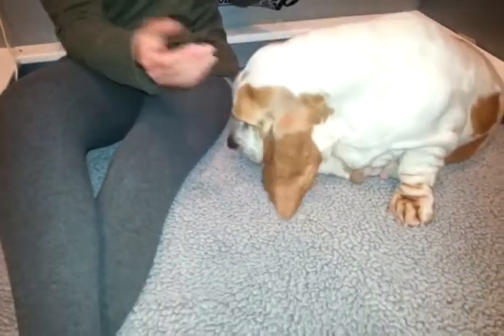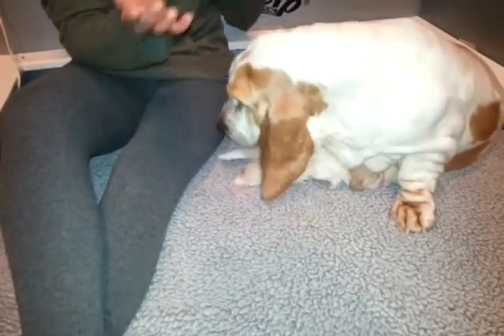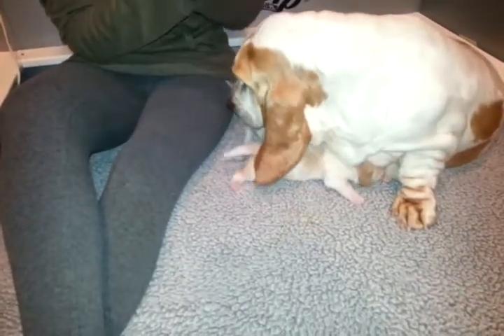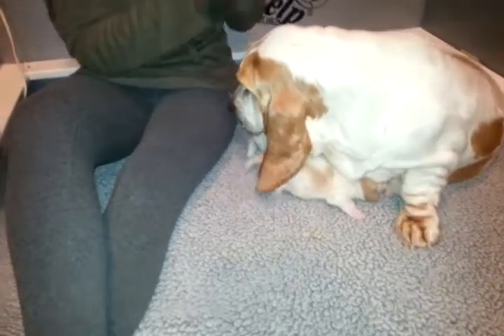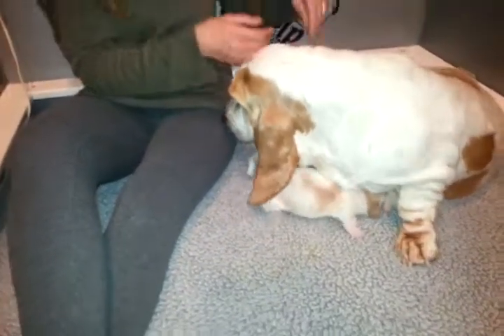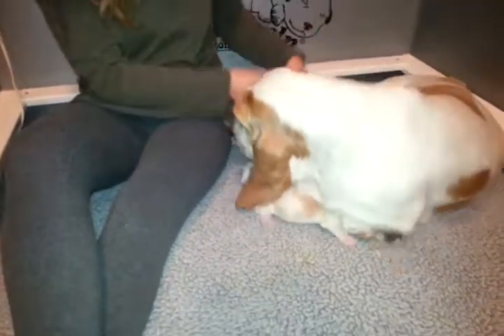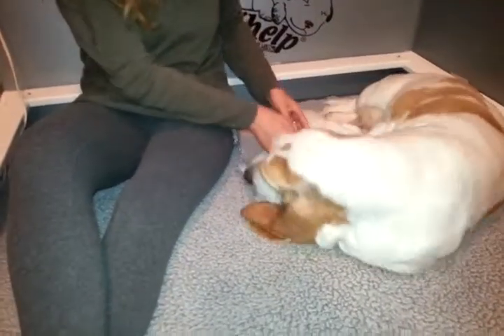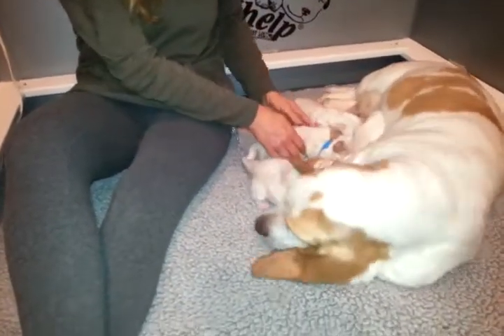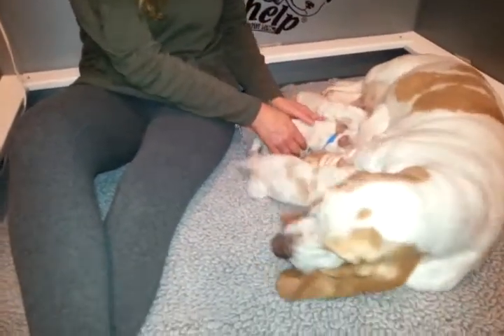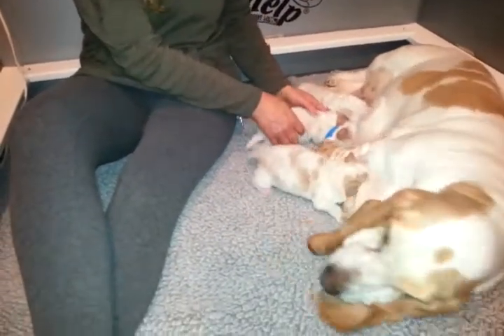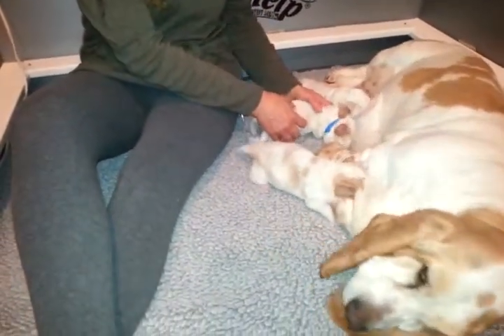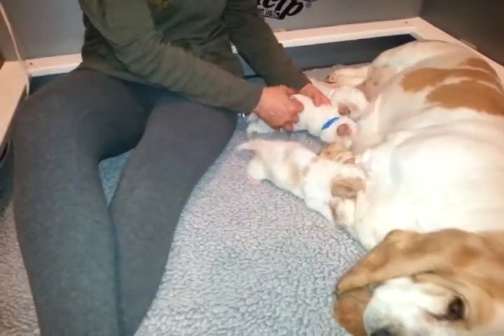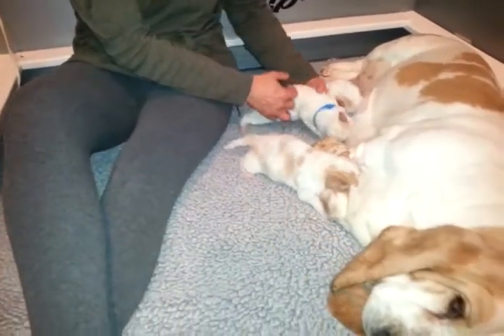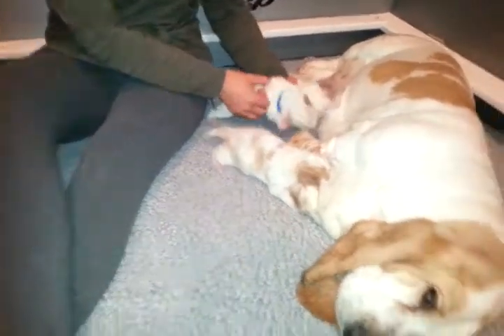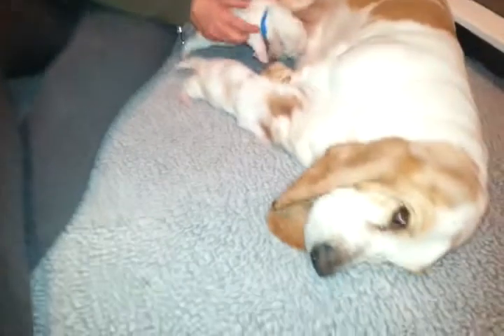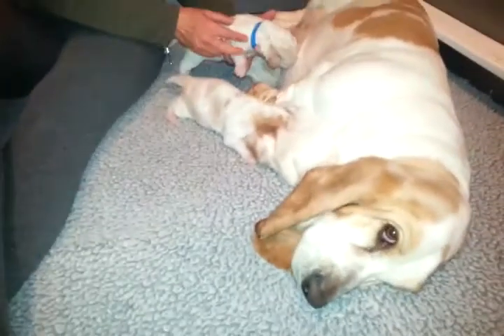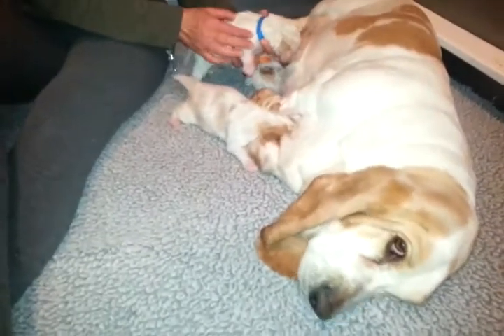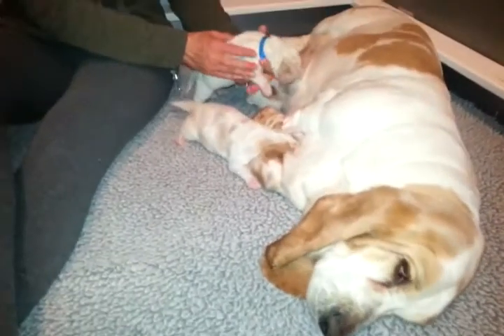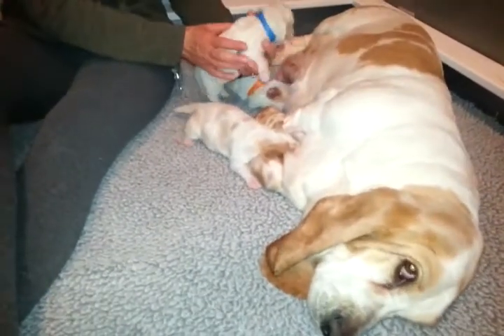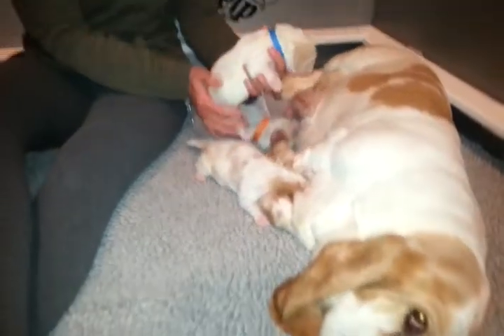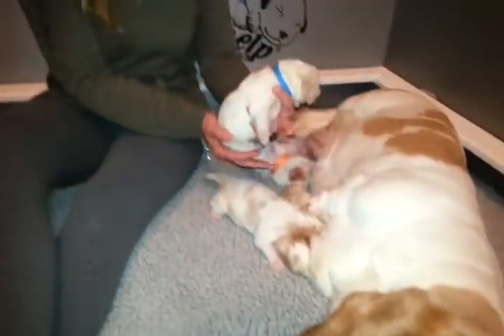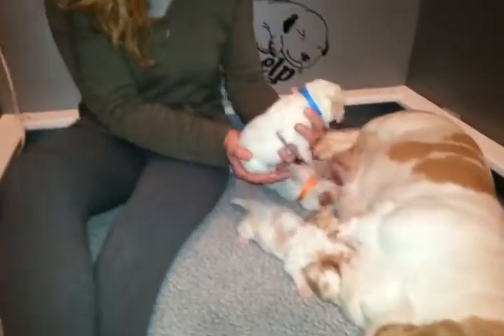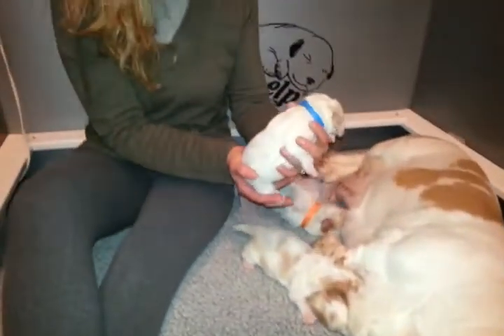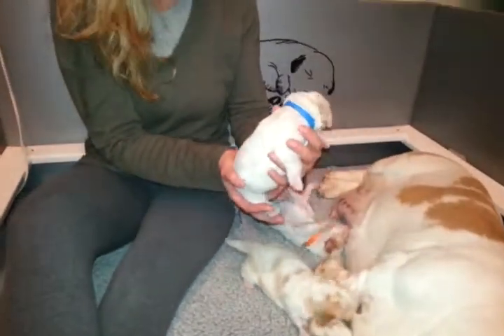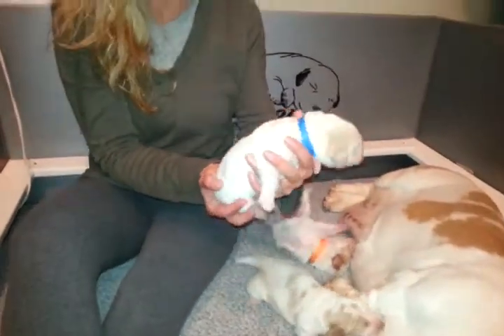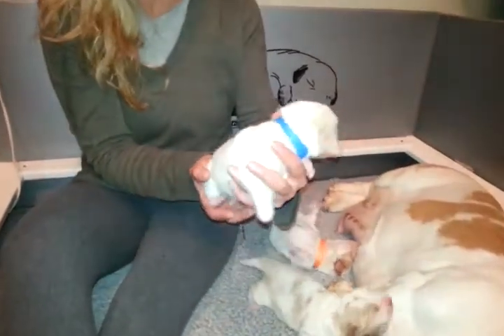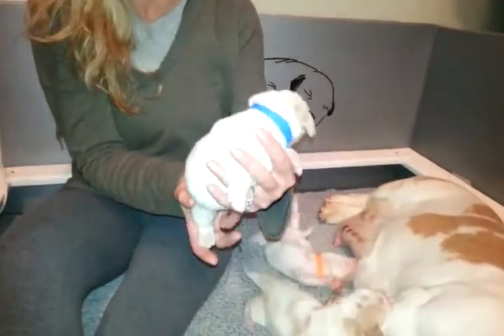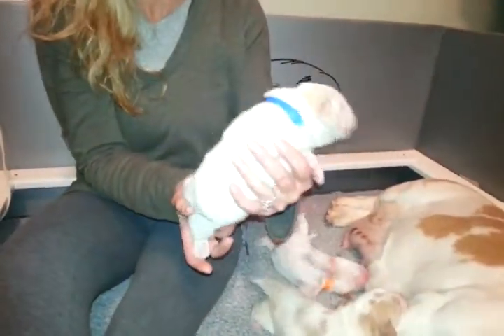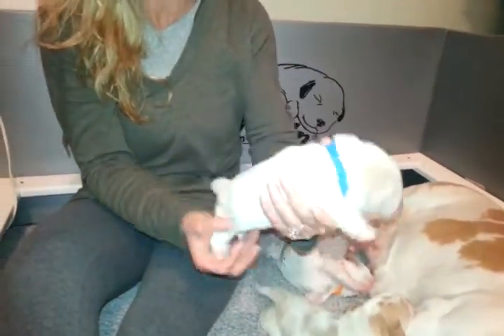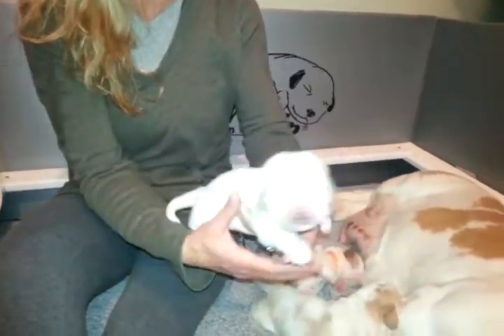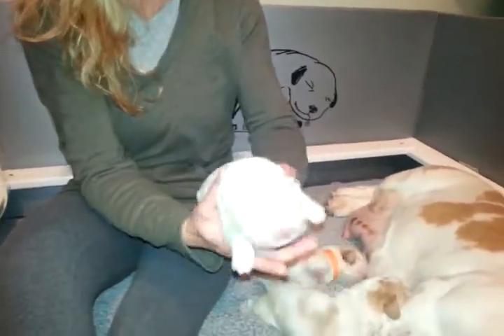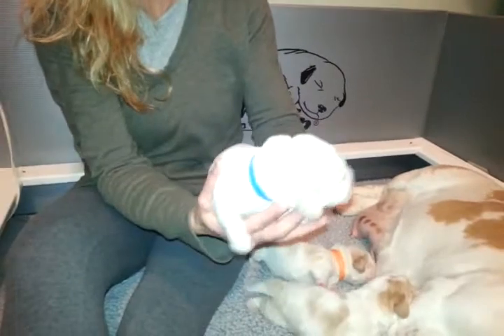So they were born on Thursday, and they'll be a week old this Thursday. I'll get another video out. This is Dudley.